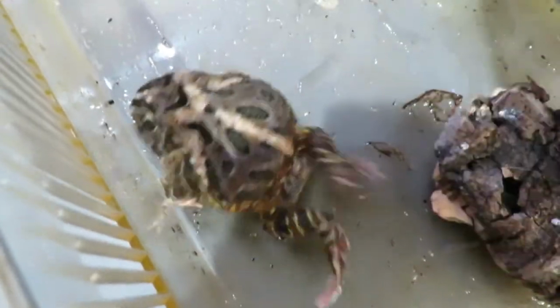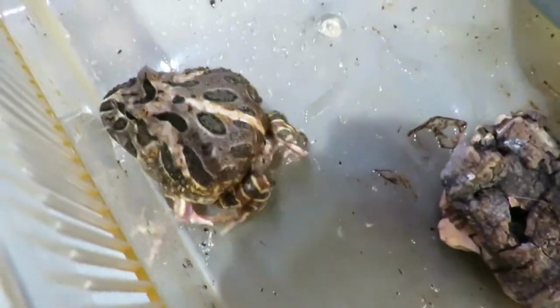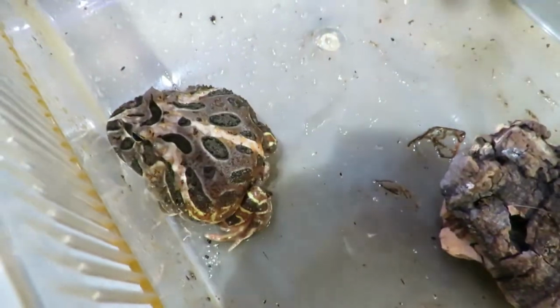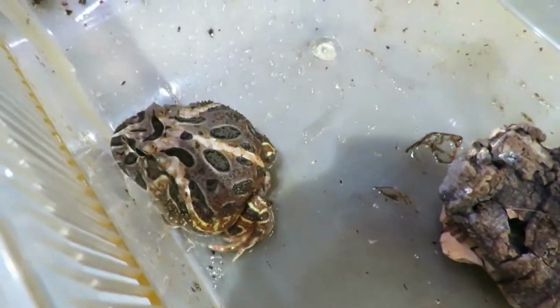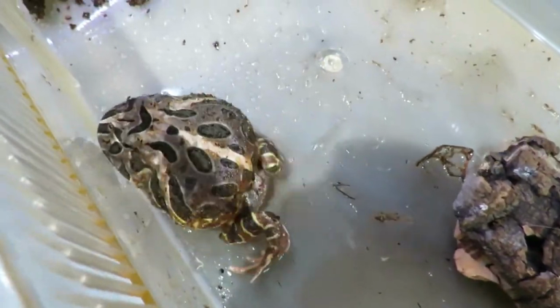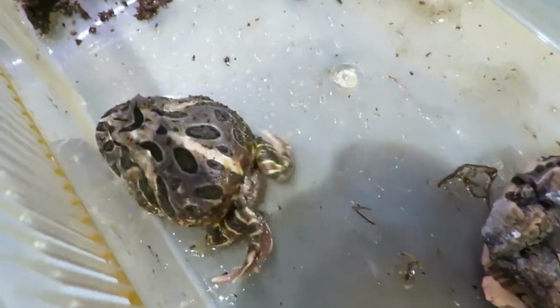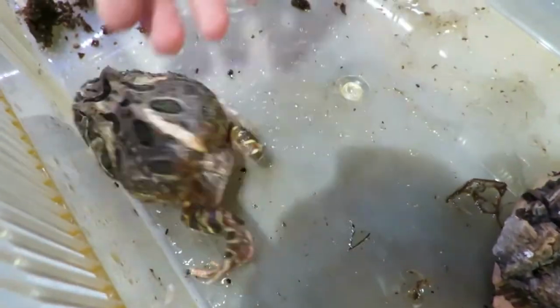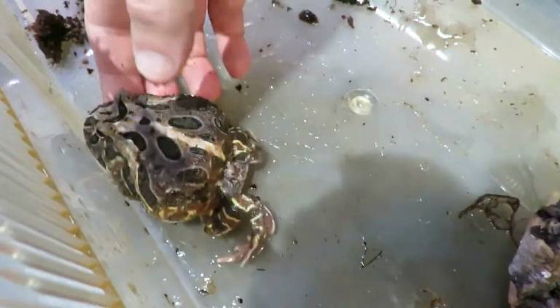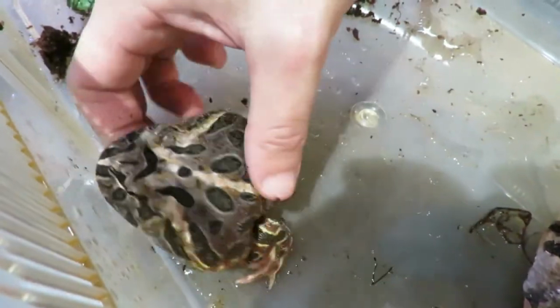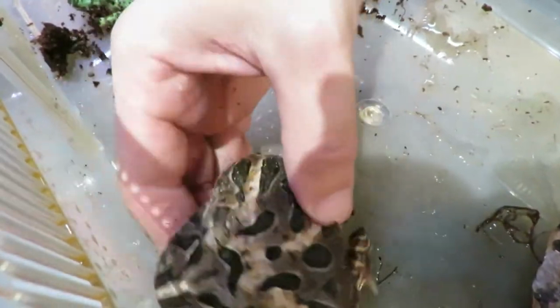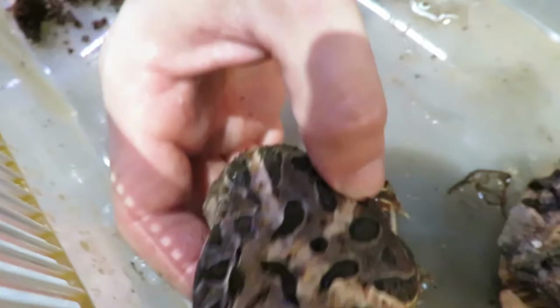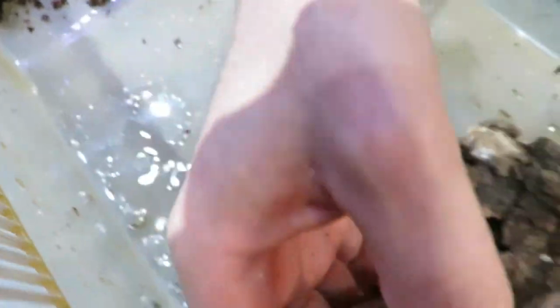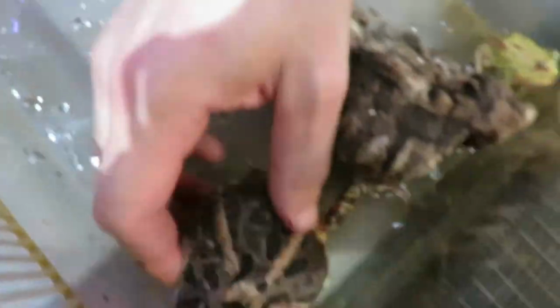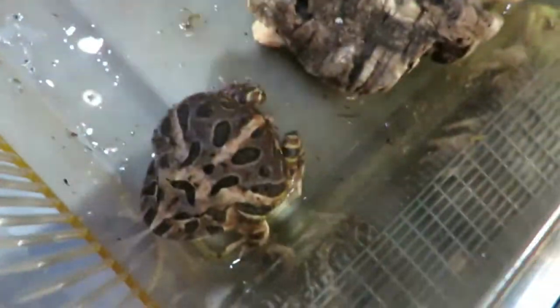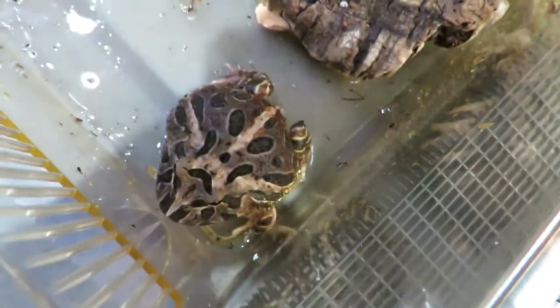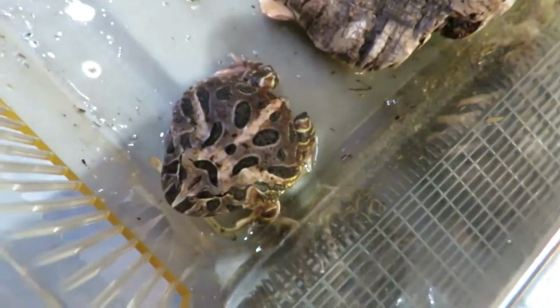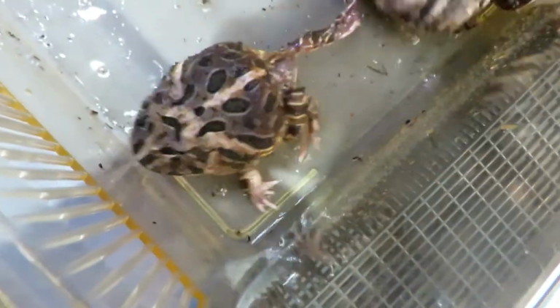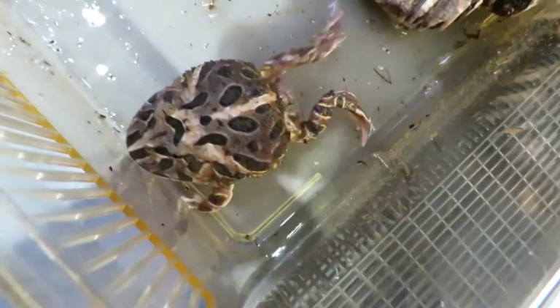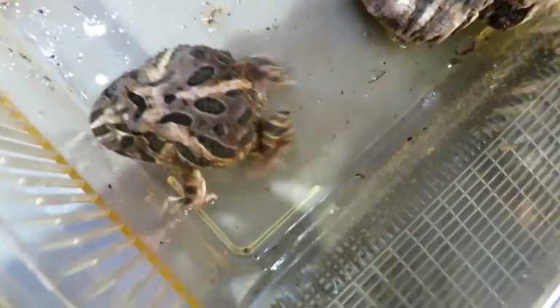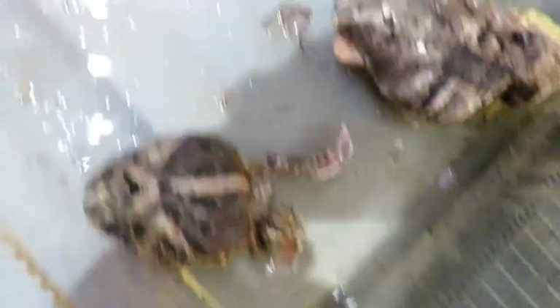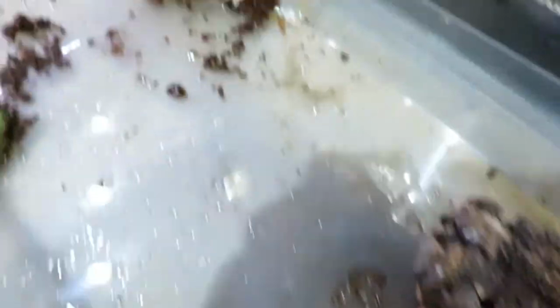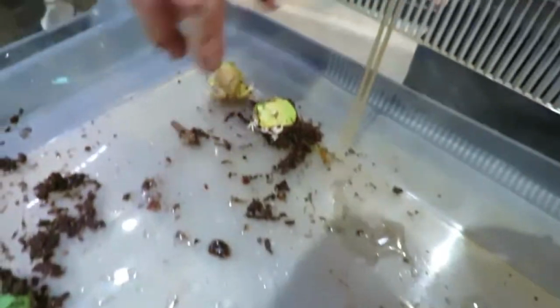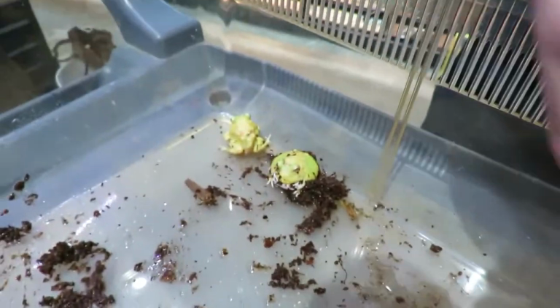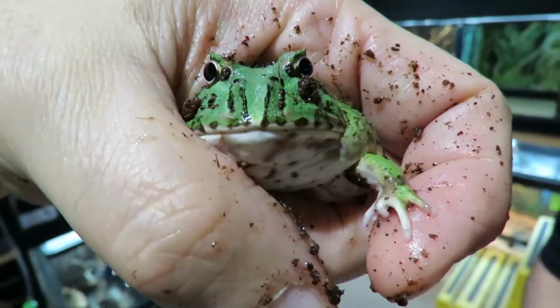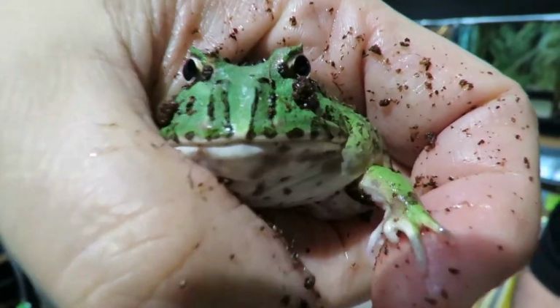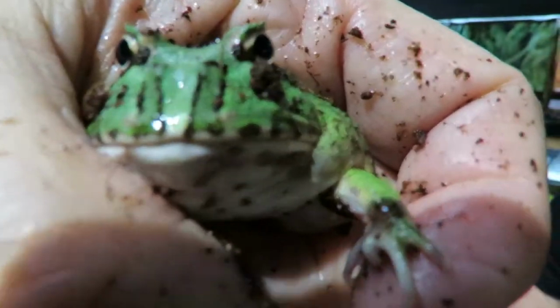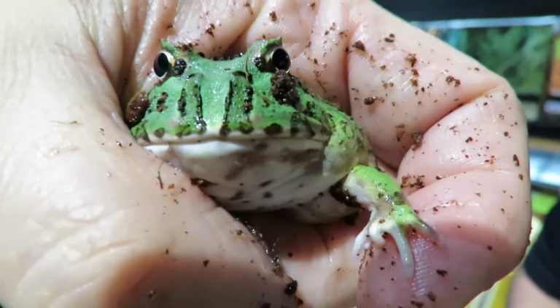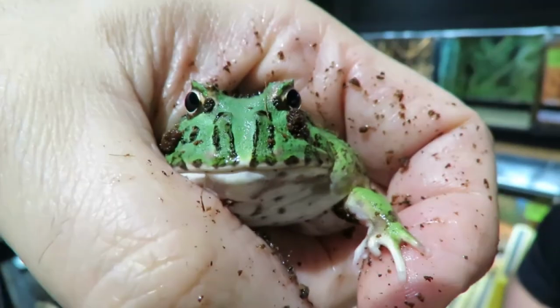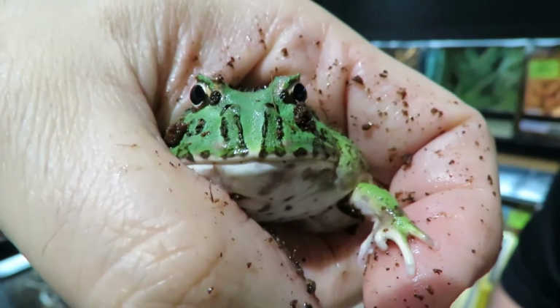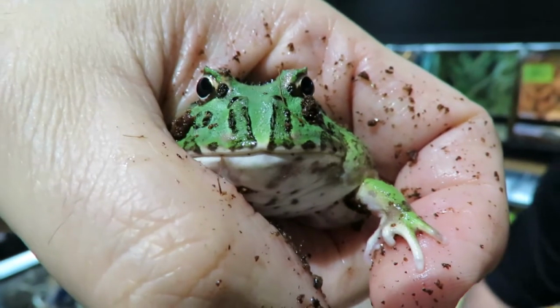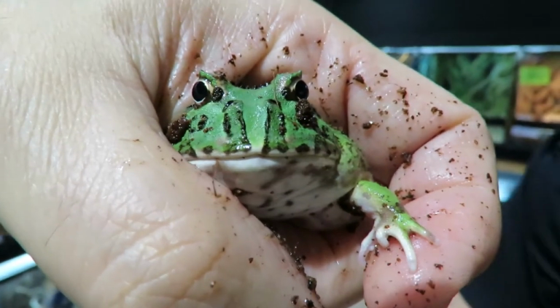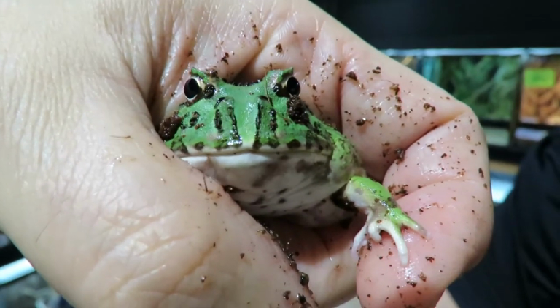There are ones we sell called strawberries, apricot, and this one here is chocolate. We also have some Pikachus, which are albino, and then there are some that are lime colored as you can see.